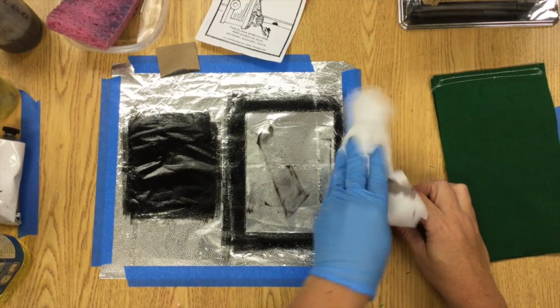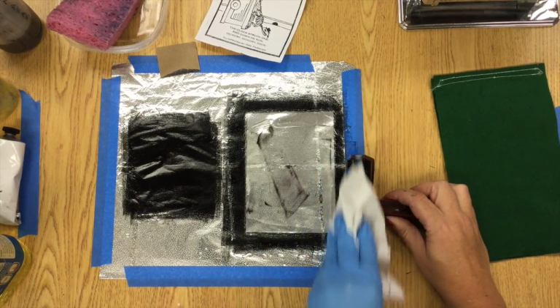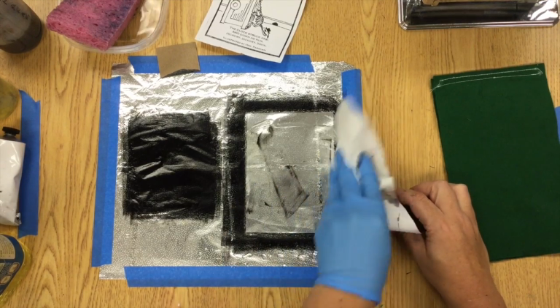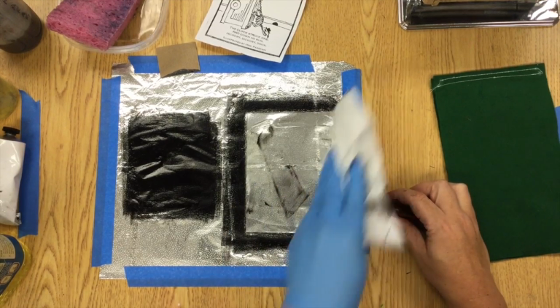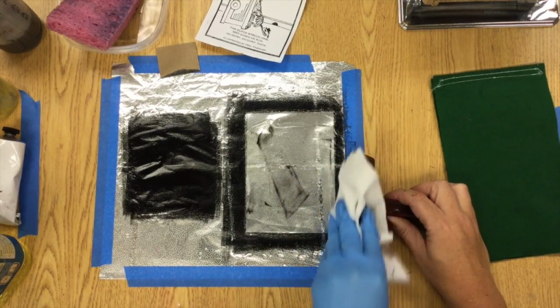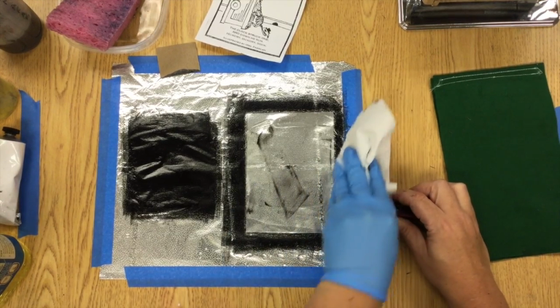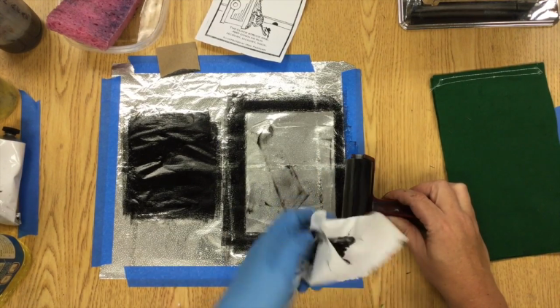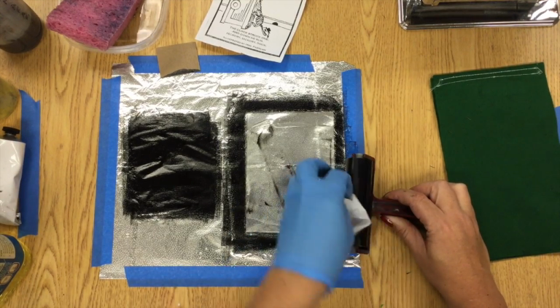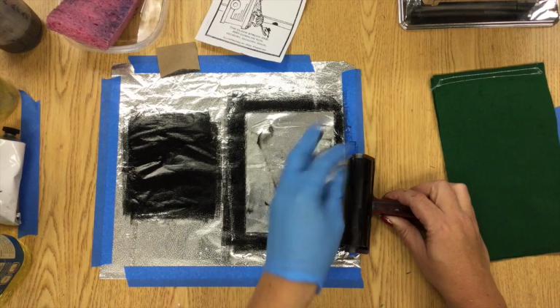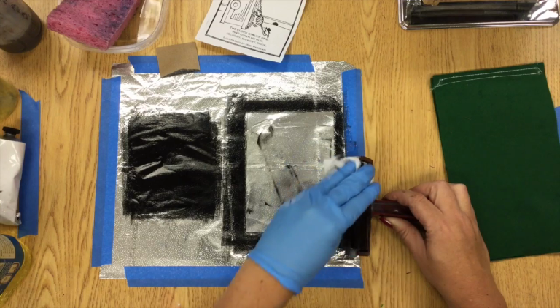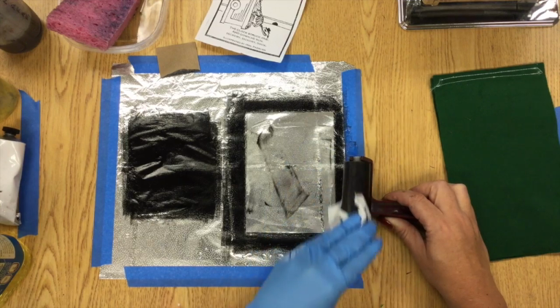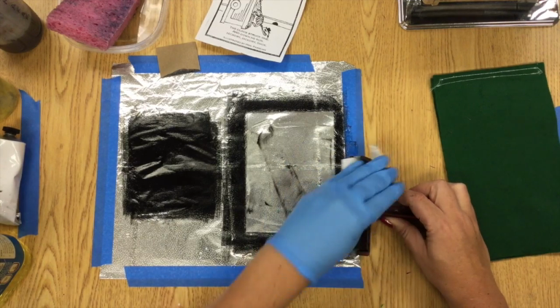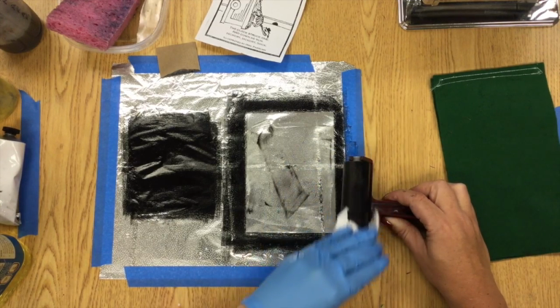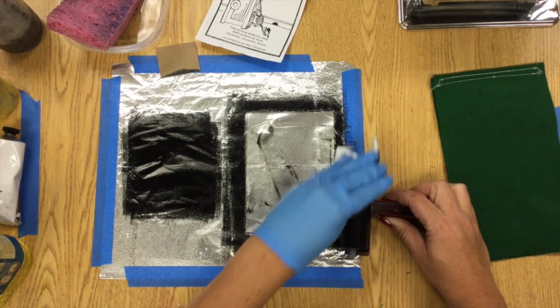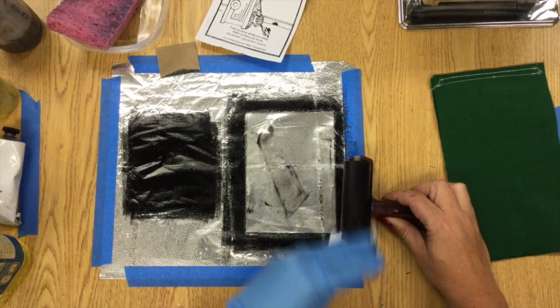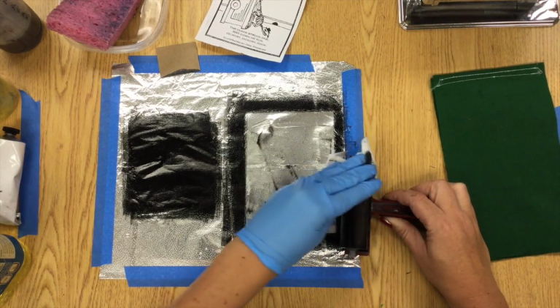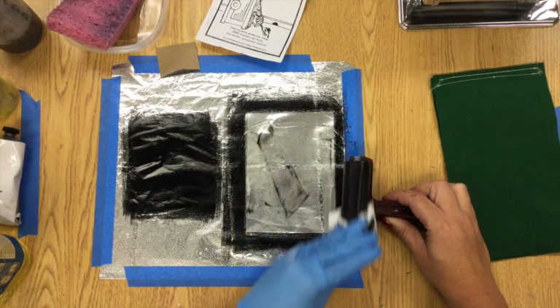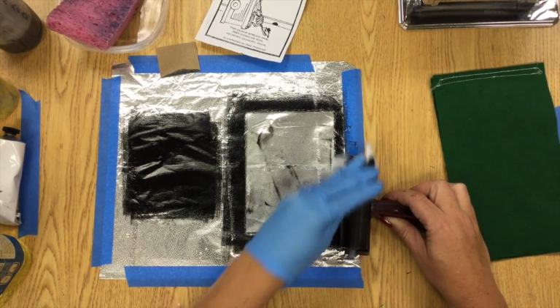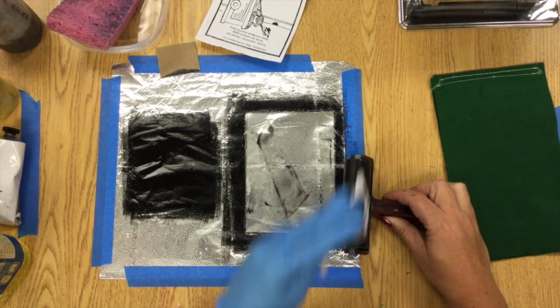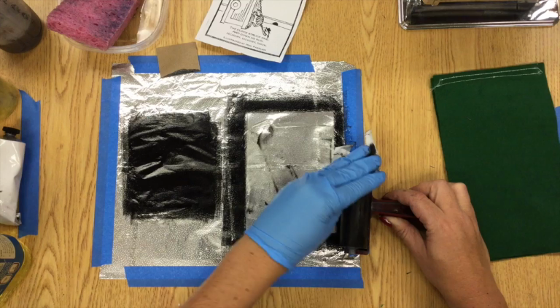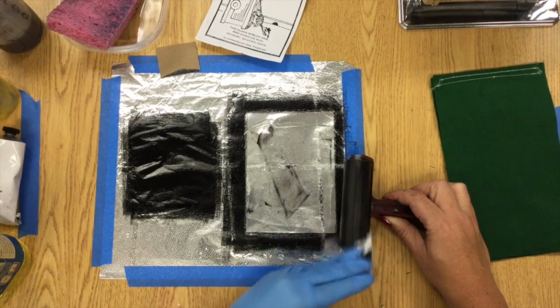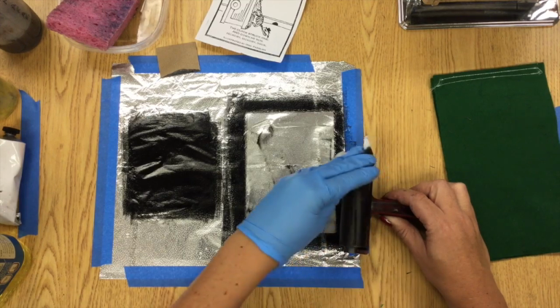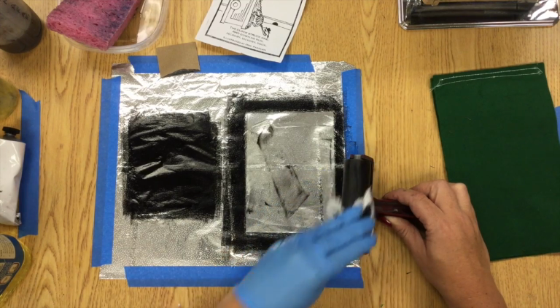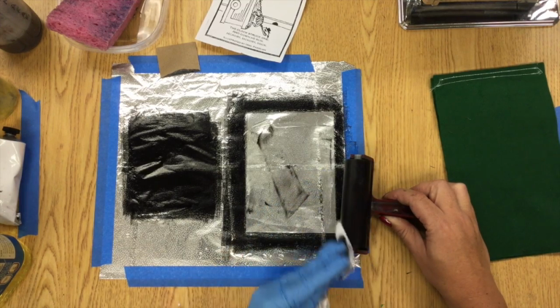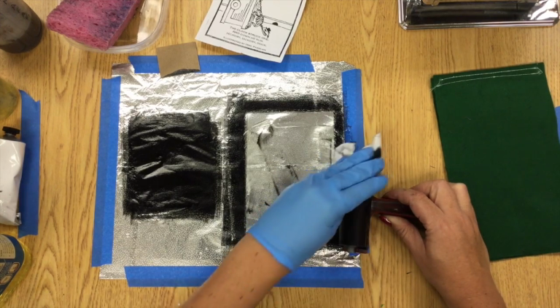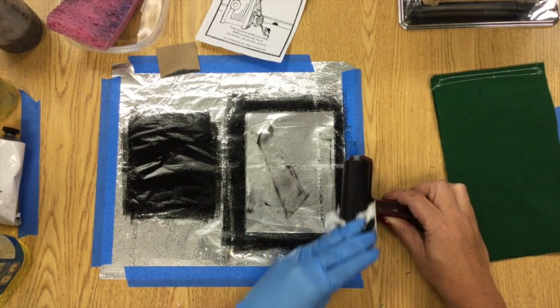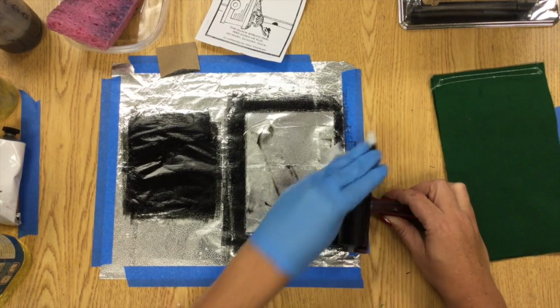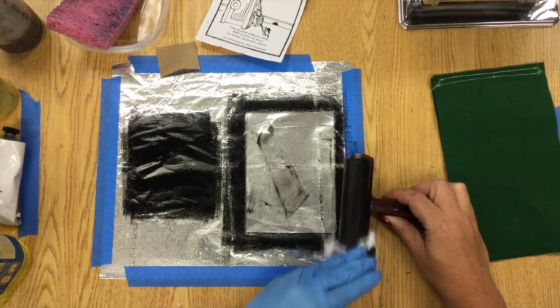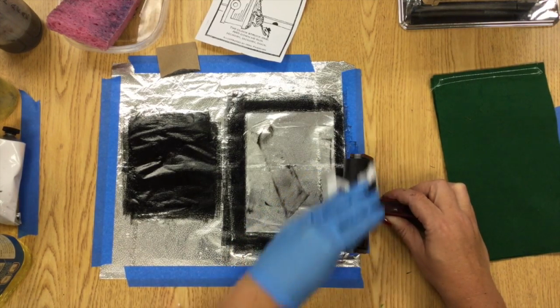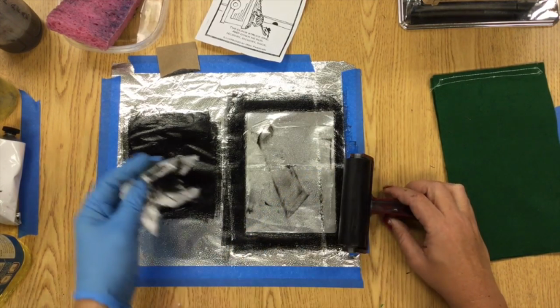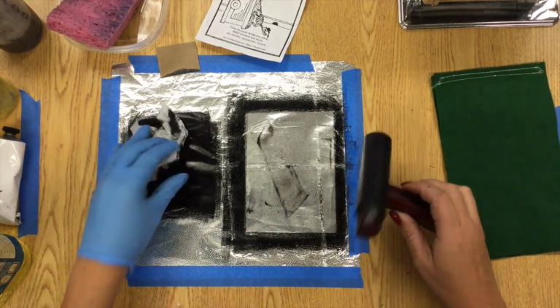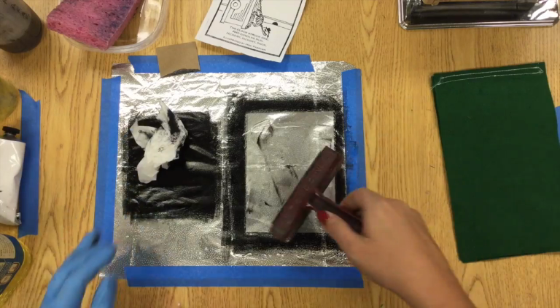We're gonna end up throwing away that piece of tinfoil, so when you're done with that paper towel you can just leave it in the center of the tinfoil. You're probably gonna have to roll the brayer into the oil and use a second paper towel to get as much of that ink off as you can.